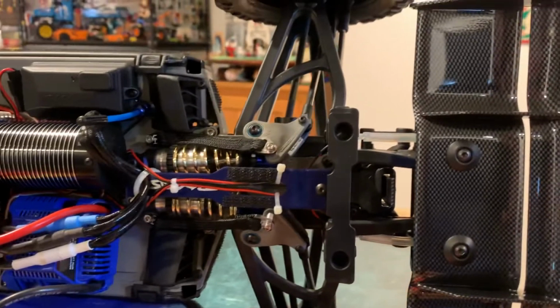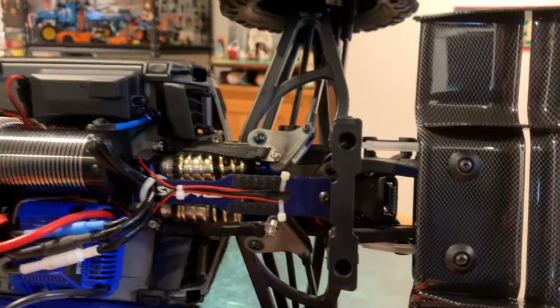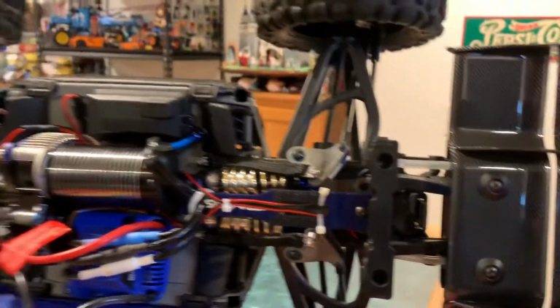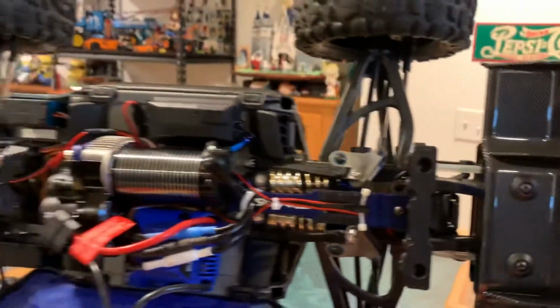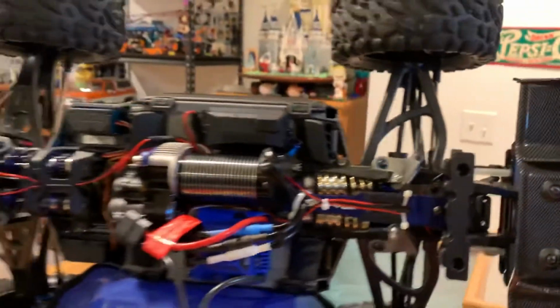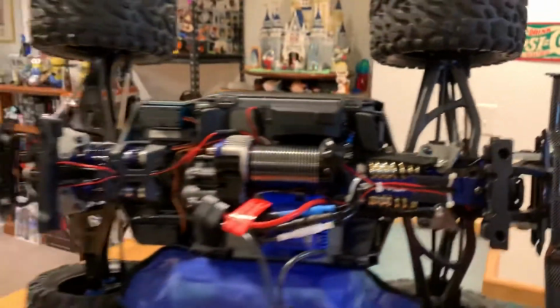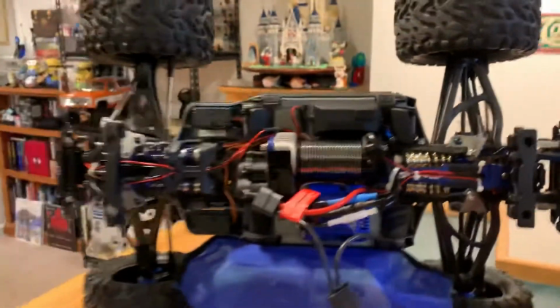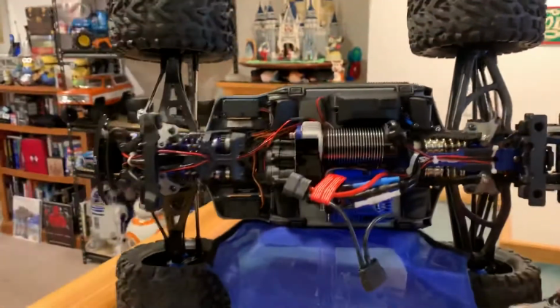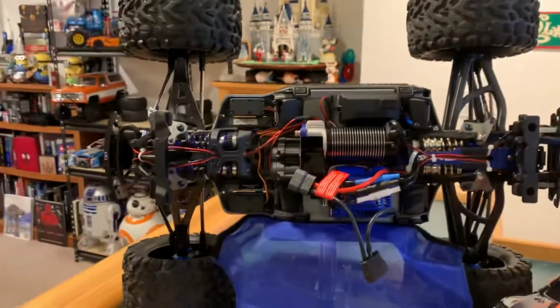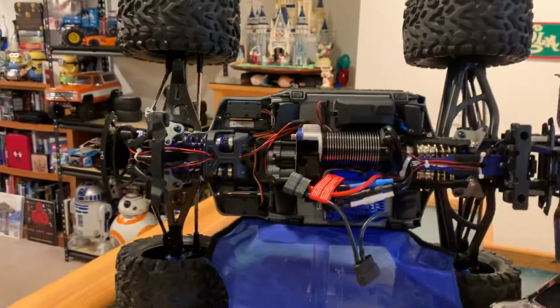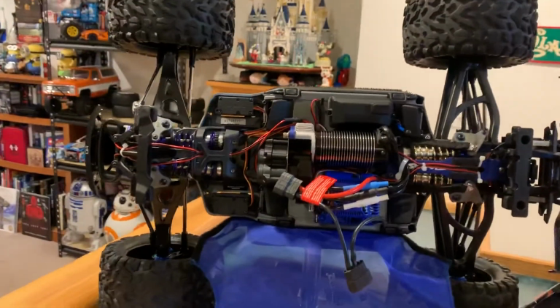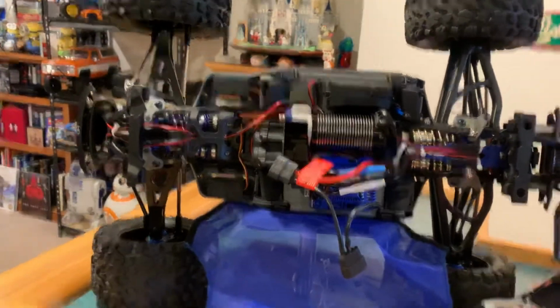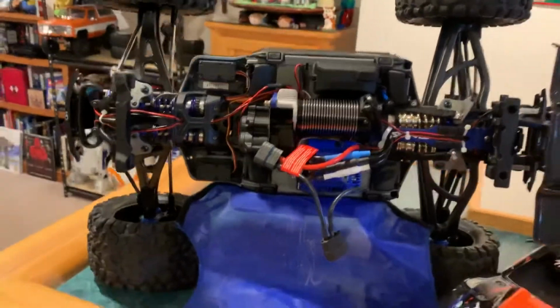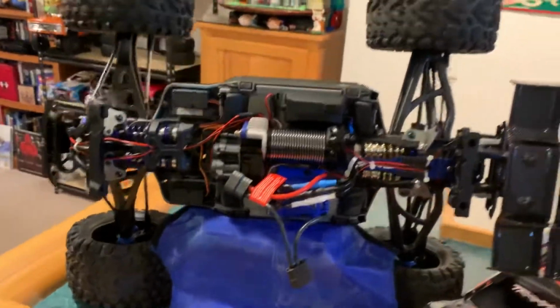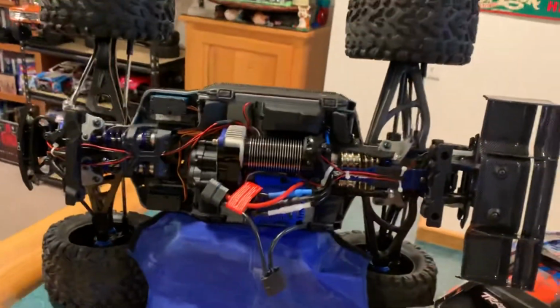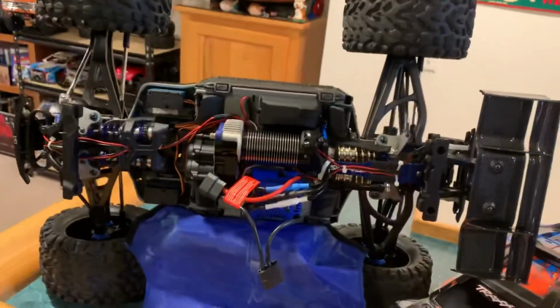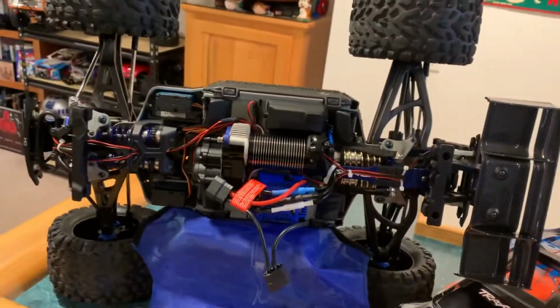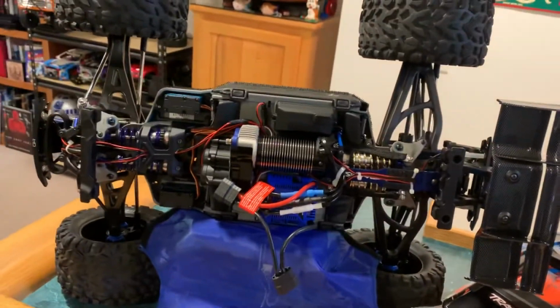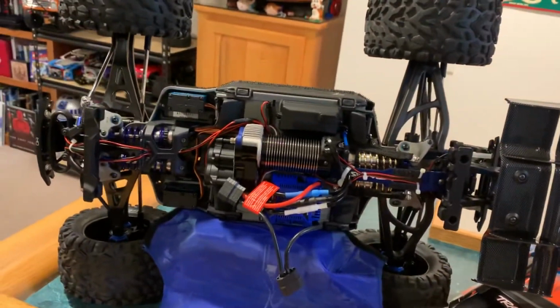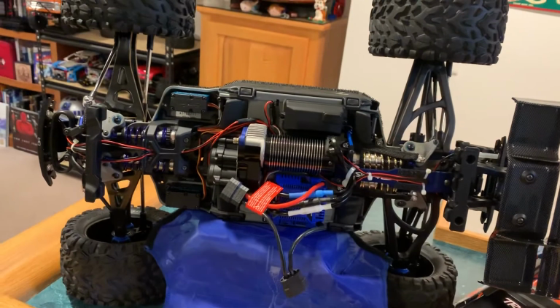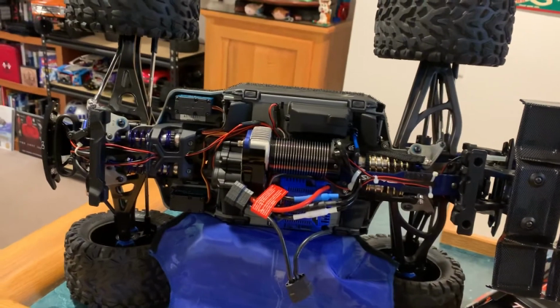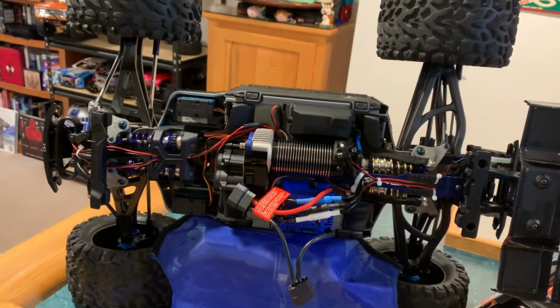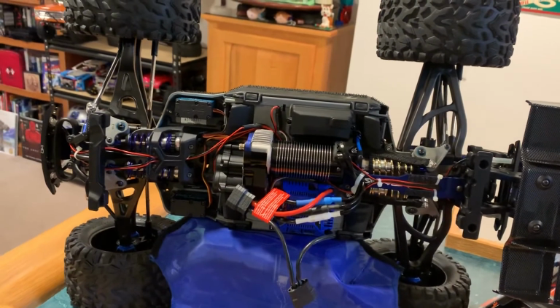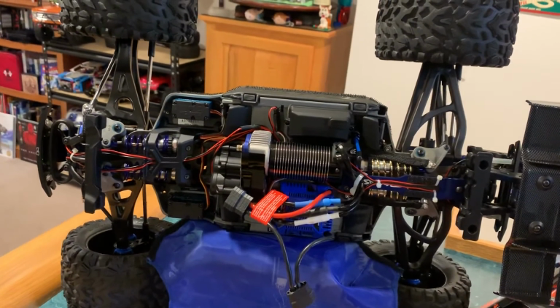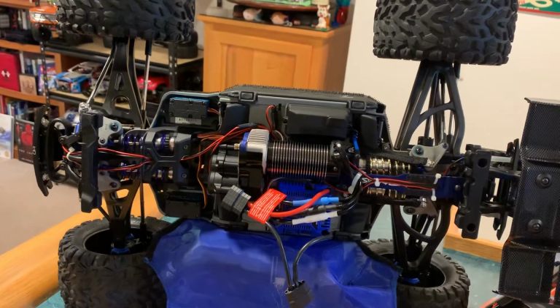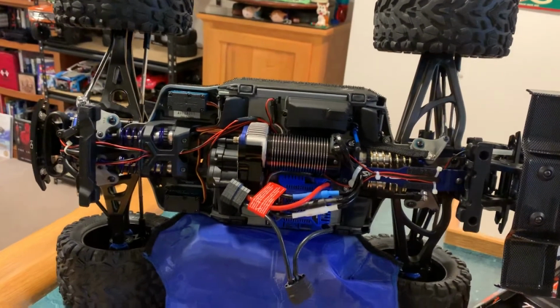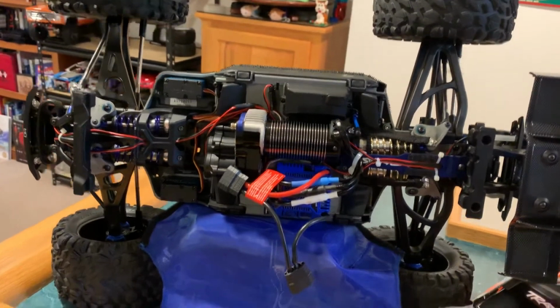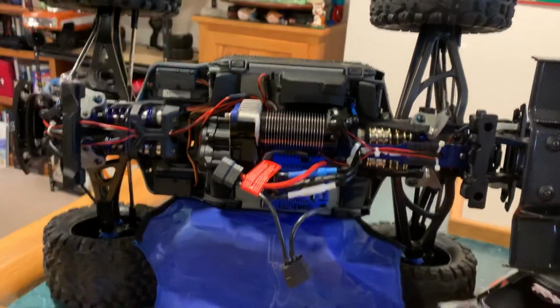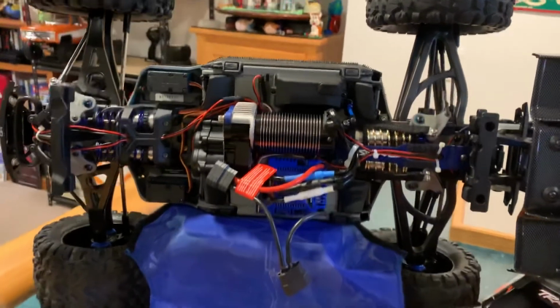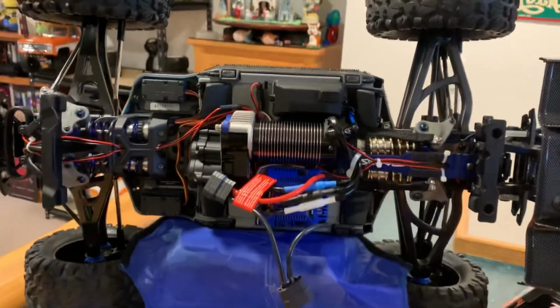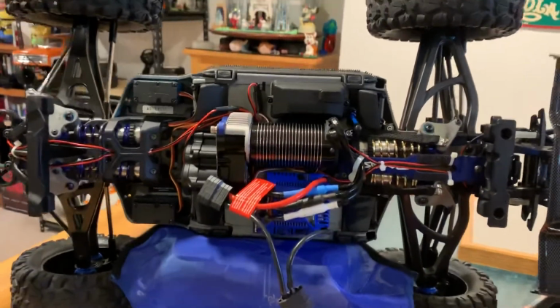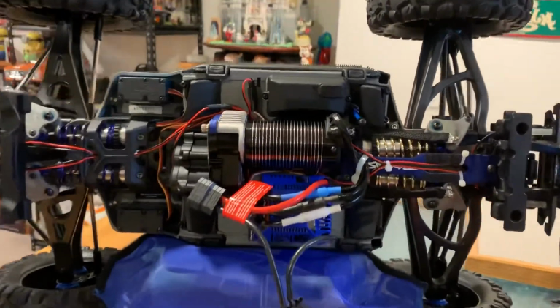Pretty happy with this truck. Beyond the Blue RC — hope you enjoyed watching this video, and please subscribe.